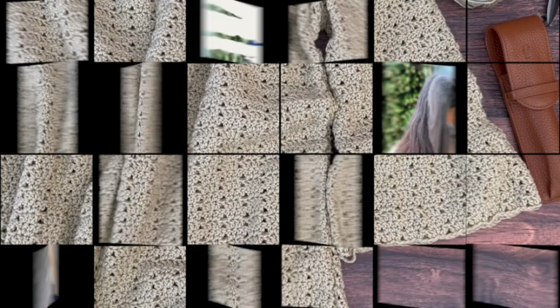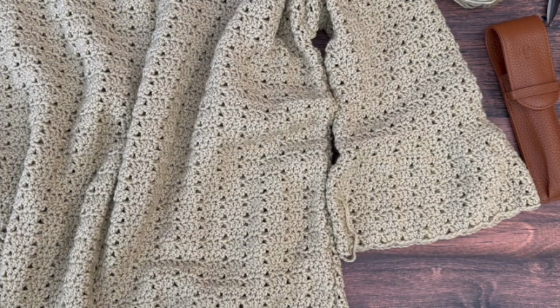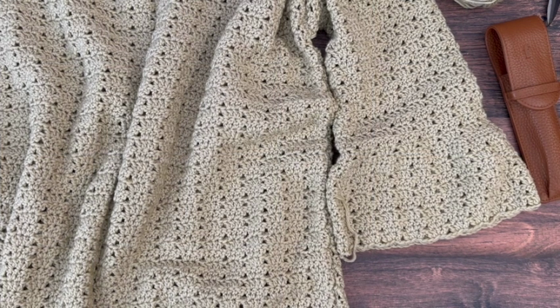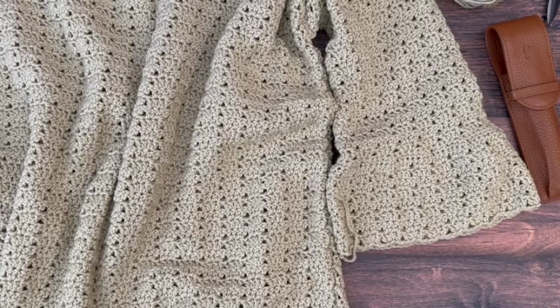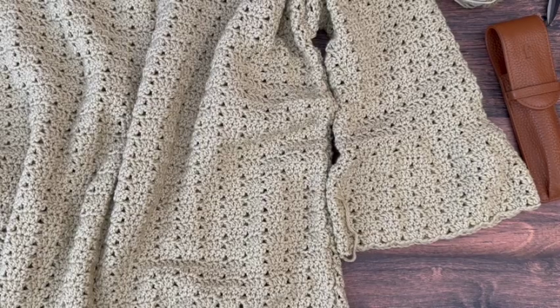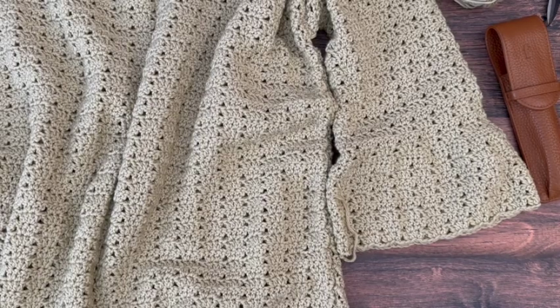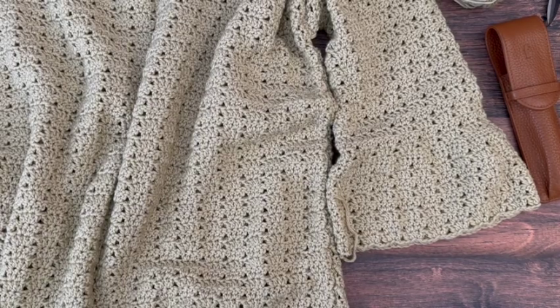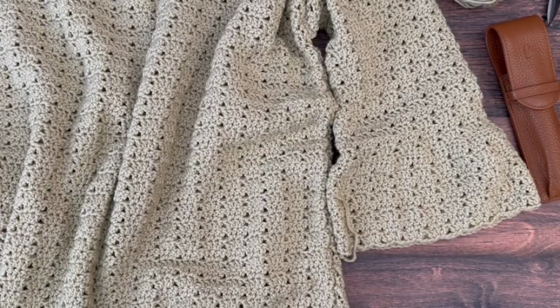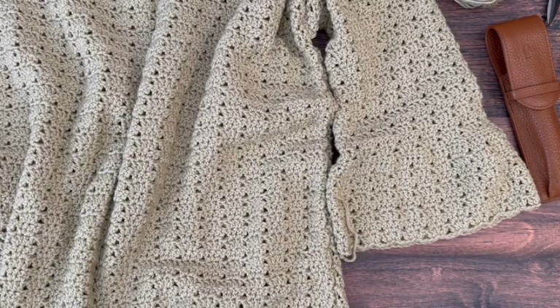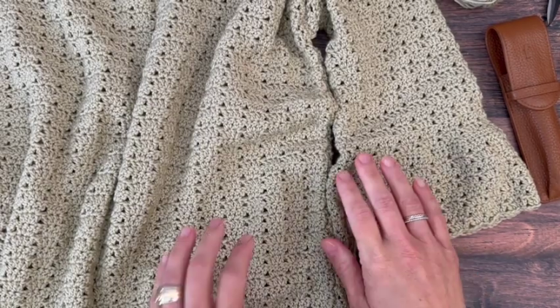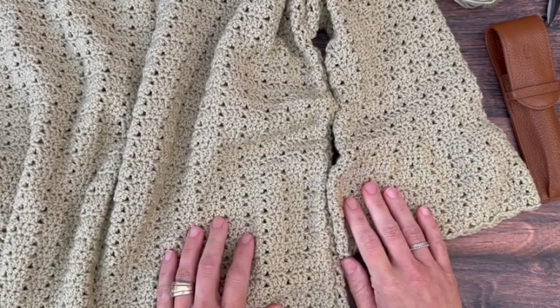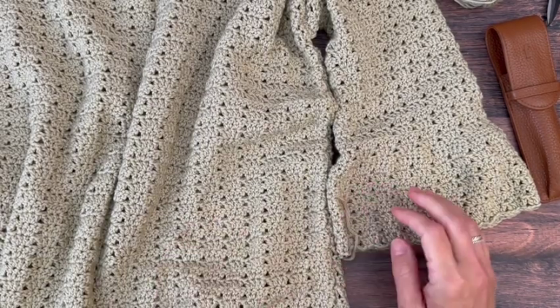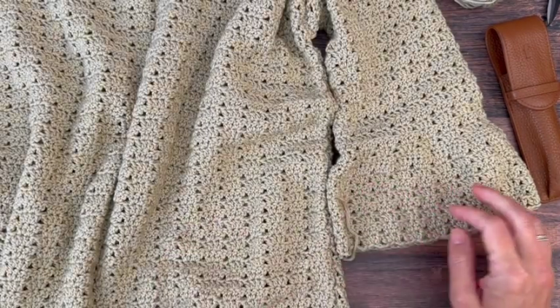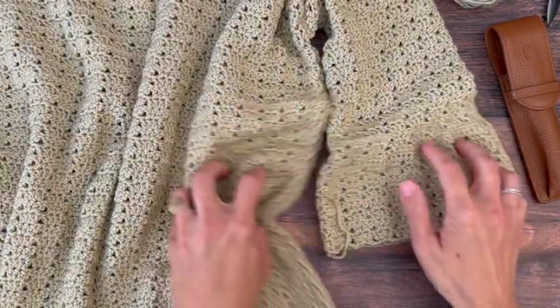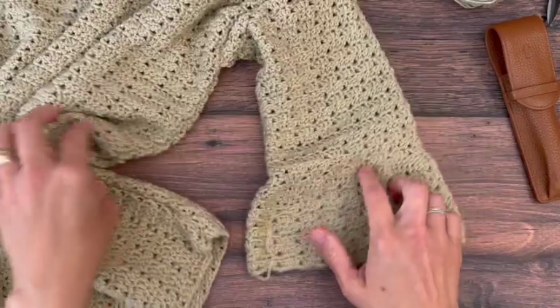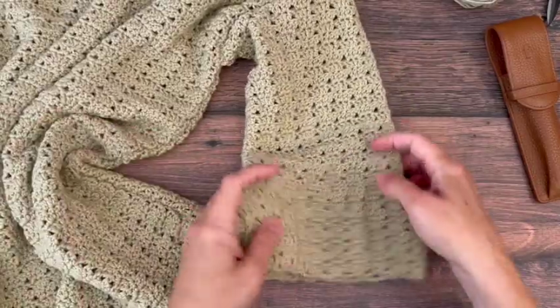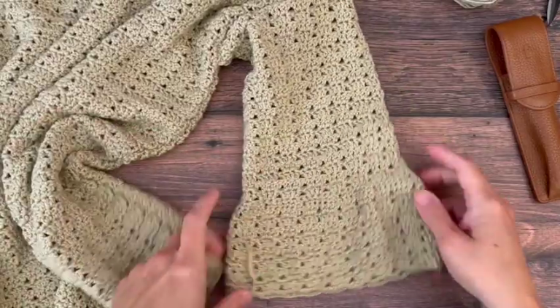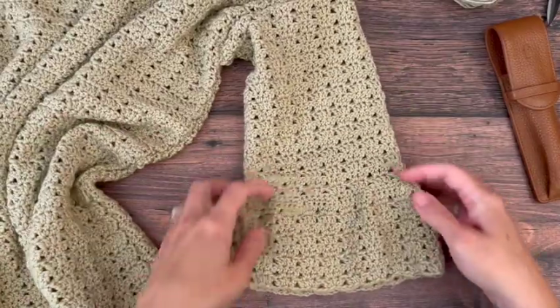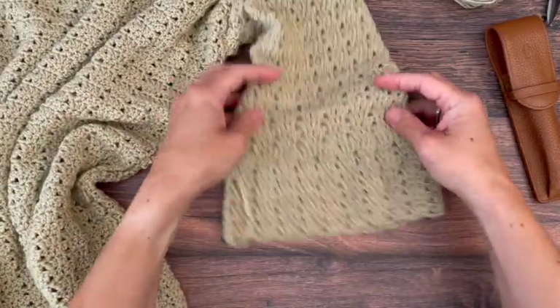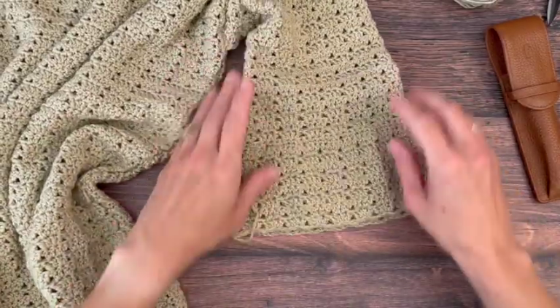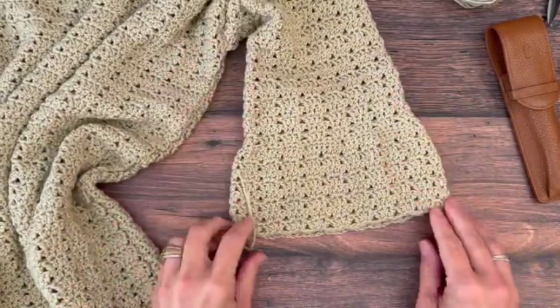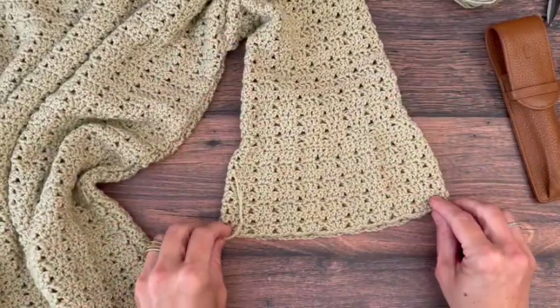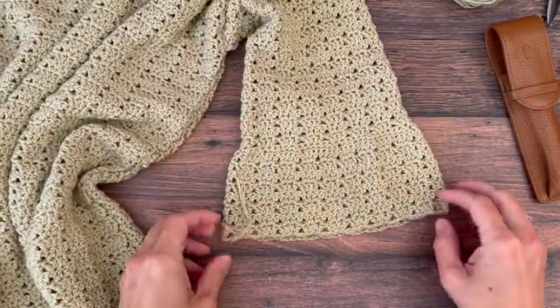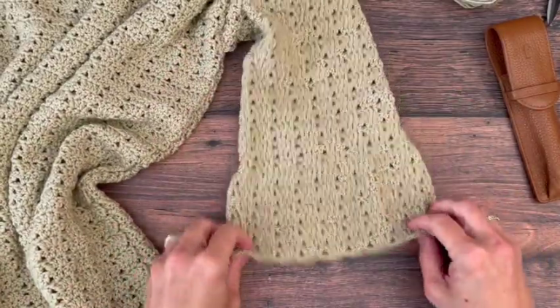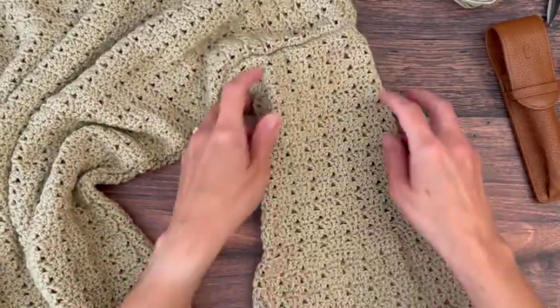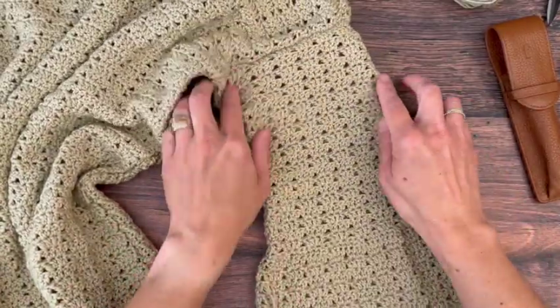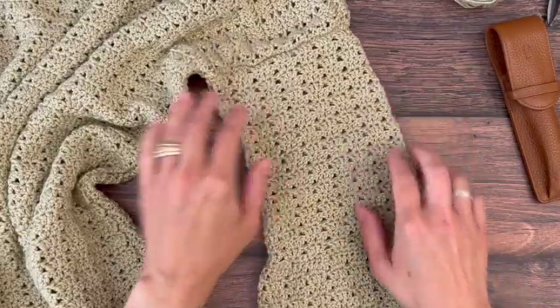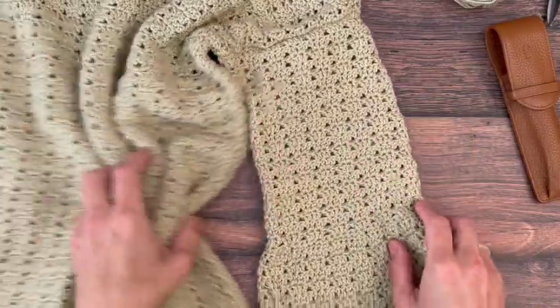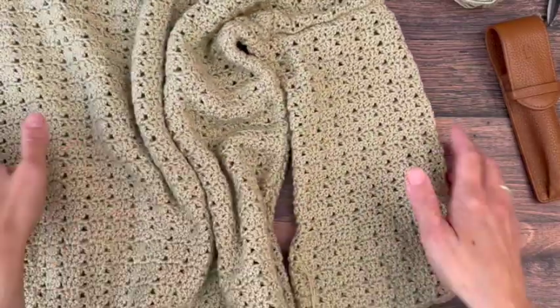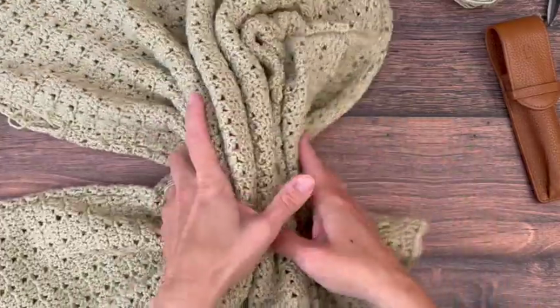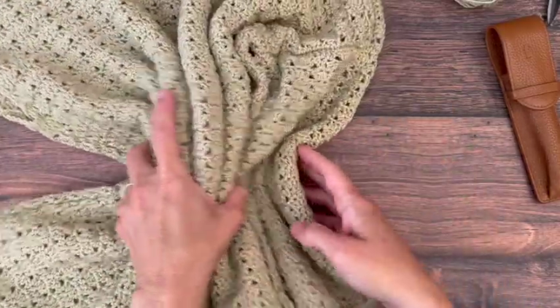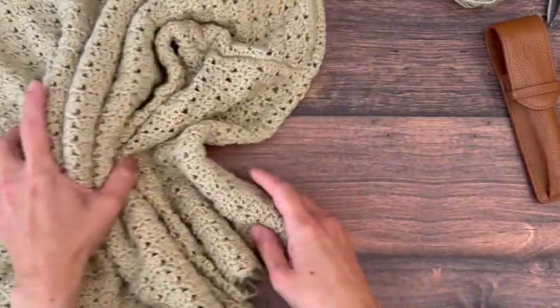Hey y'all, it's Krystal here from Crystico Design. In this video I'm going to show you how to crochet the bell sleeves for the Belinda top. If you haven't made the body of your sweater yet, you'll want to start with that video, so I'll link that up for you in the description.